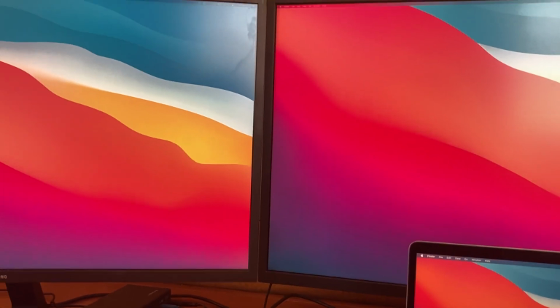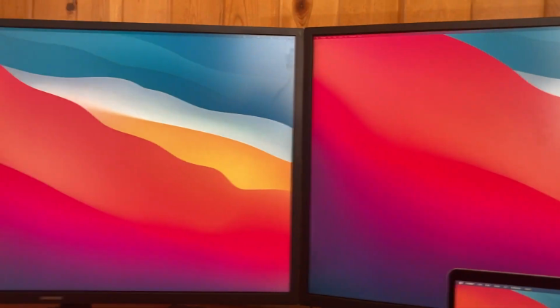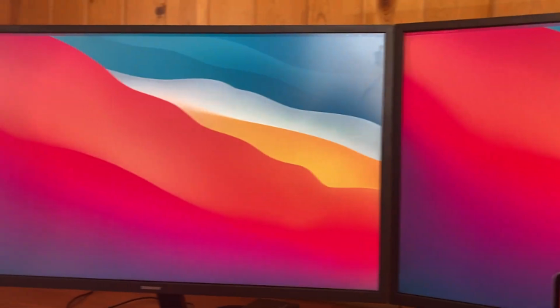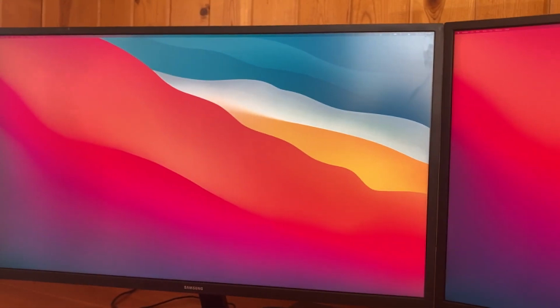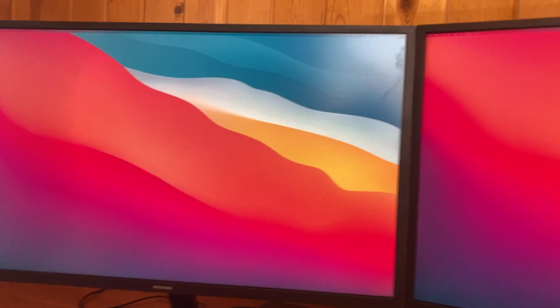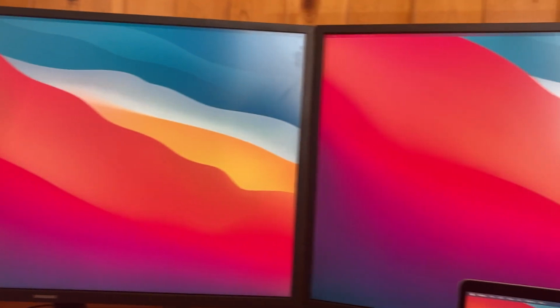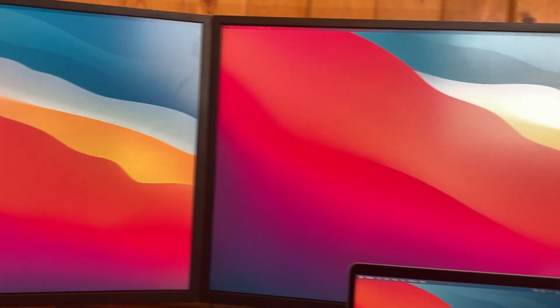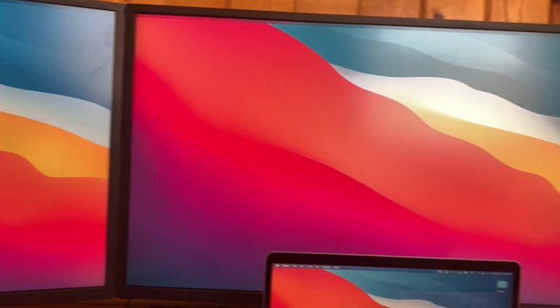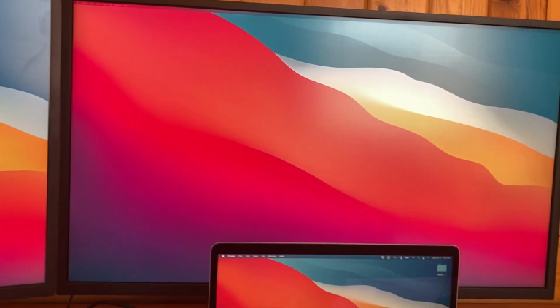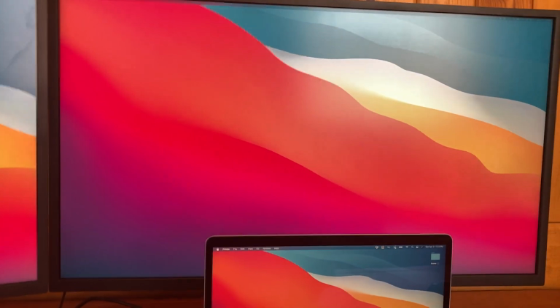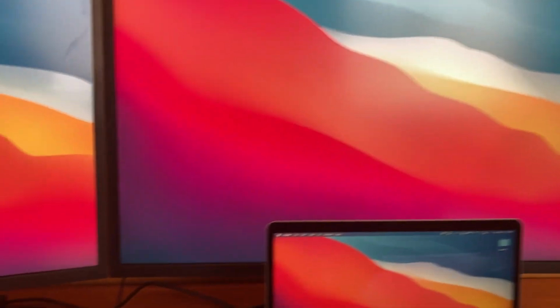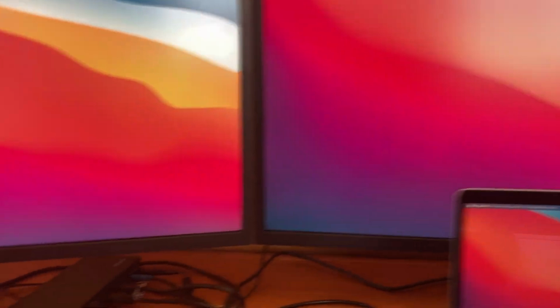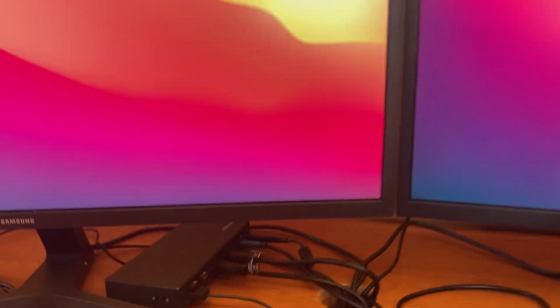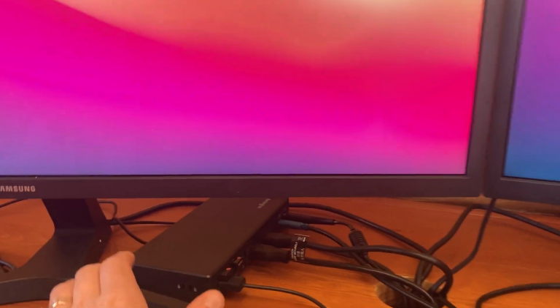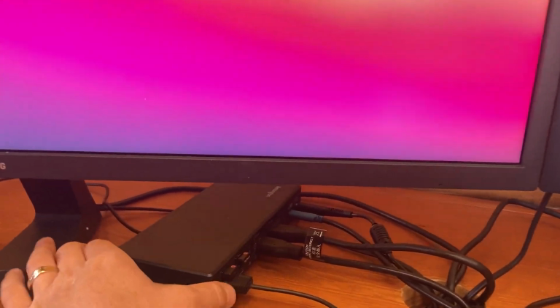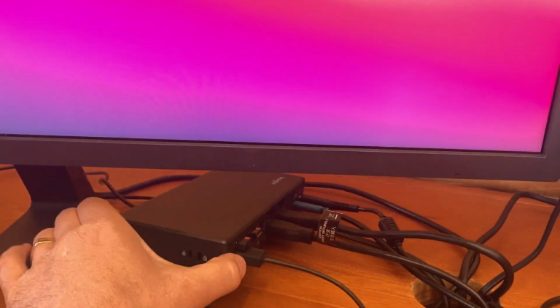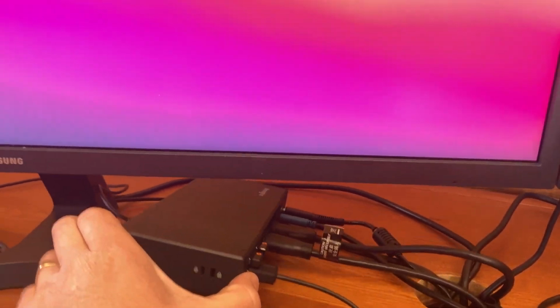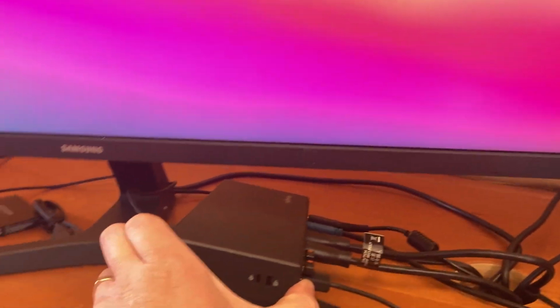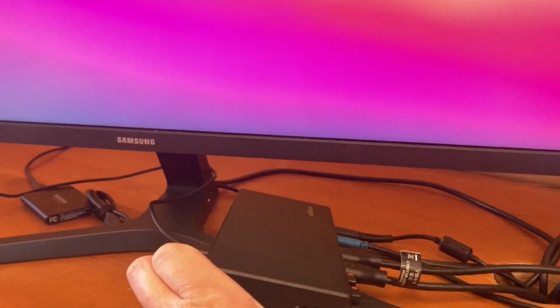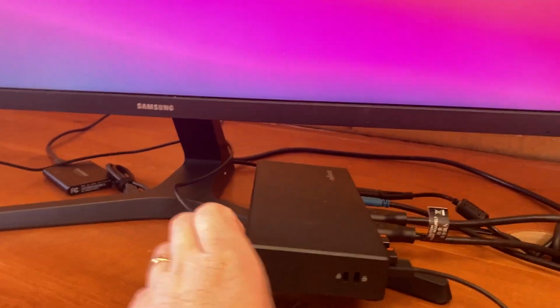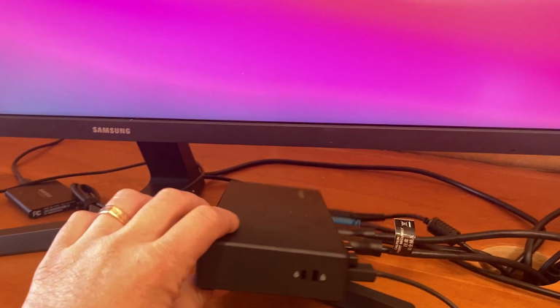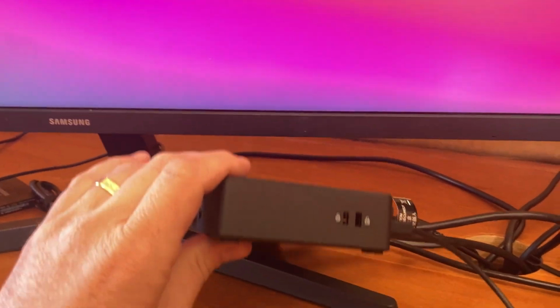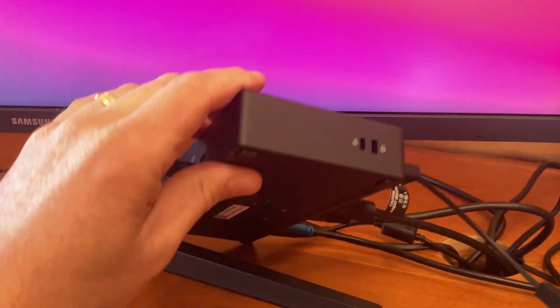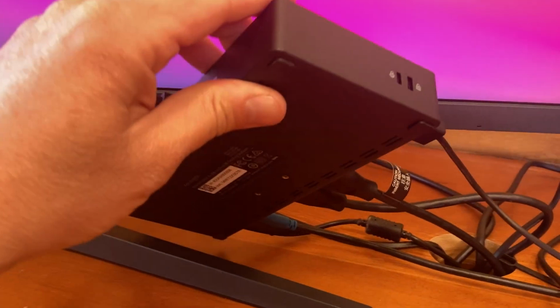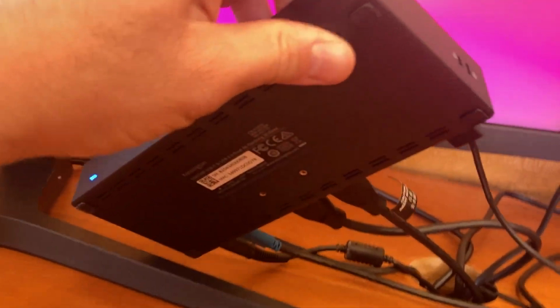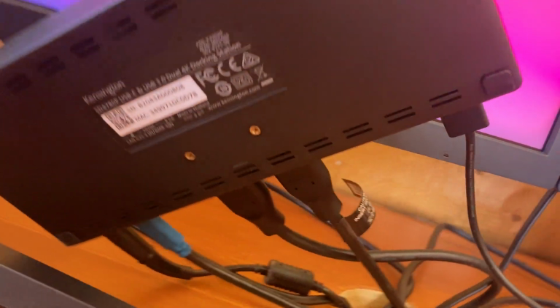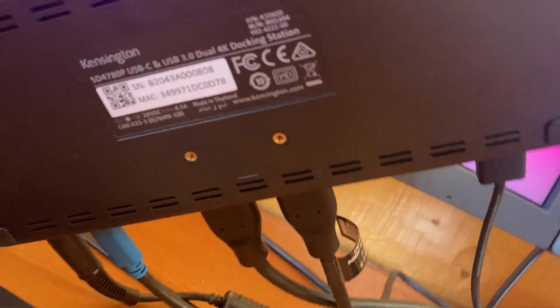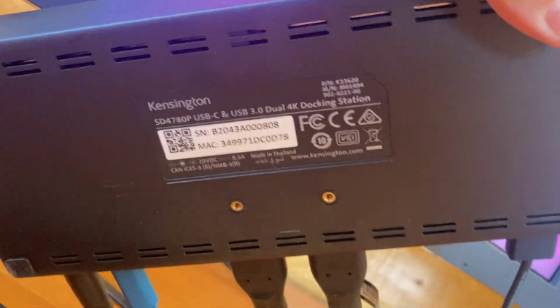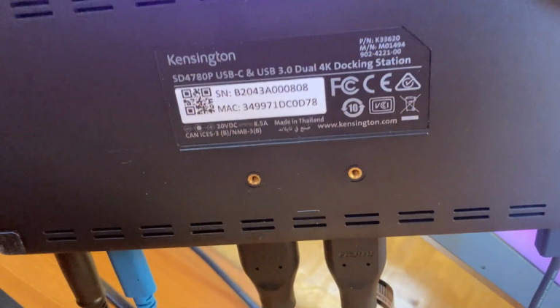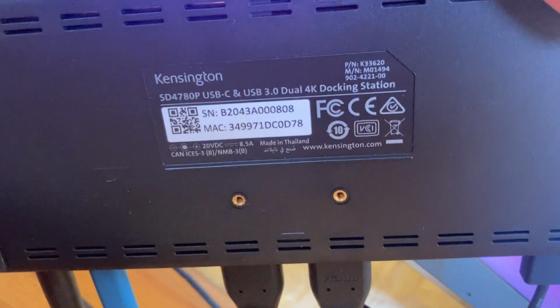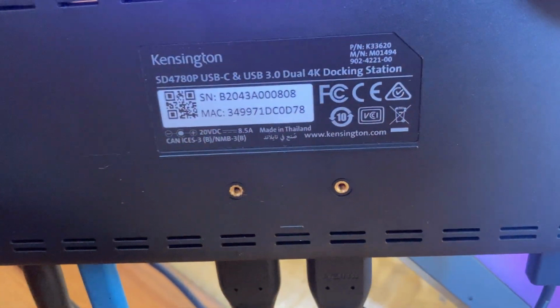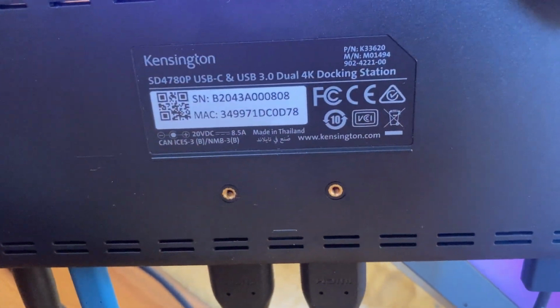What you're going to need to do is purchase a docking station, and it can't just be any docking station — it has to be one that's designed to handle the M1 chip.